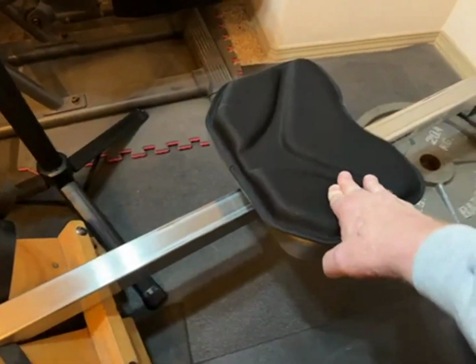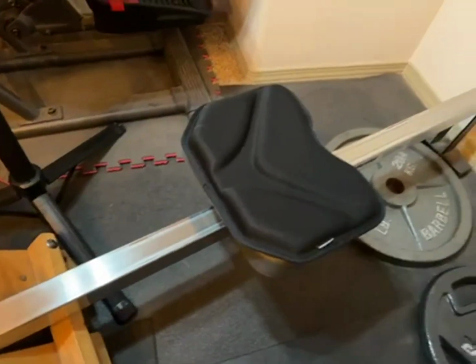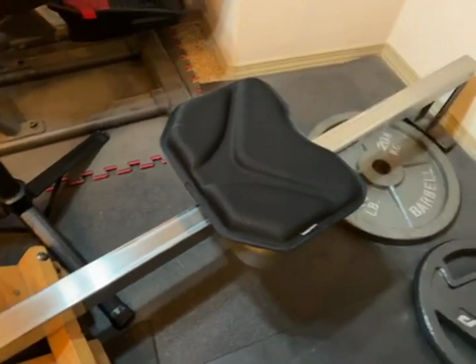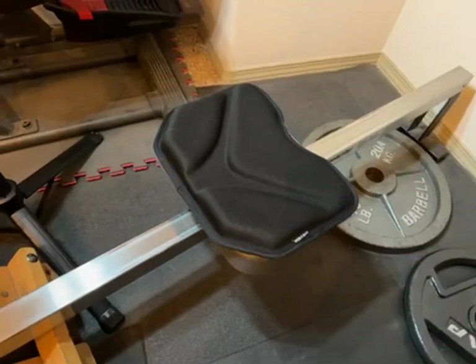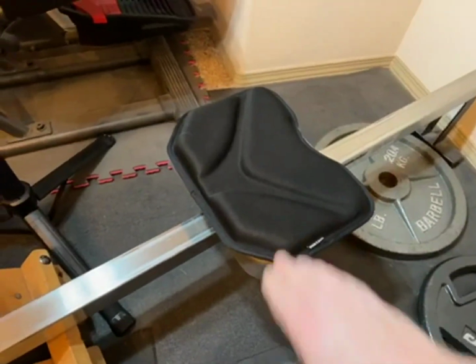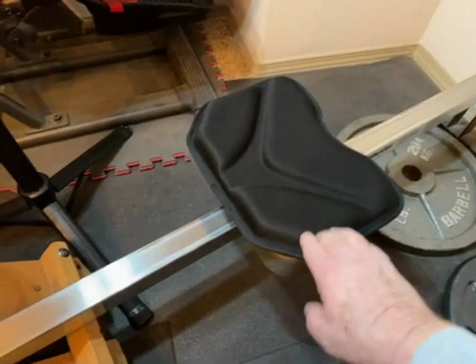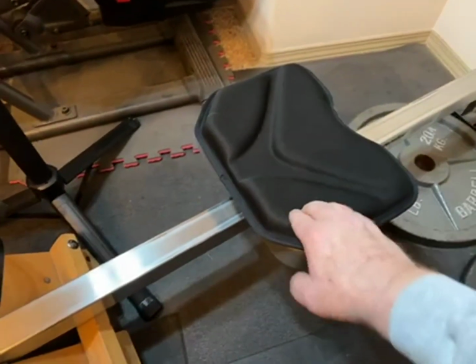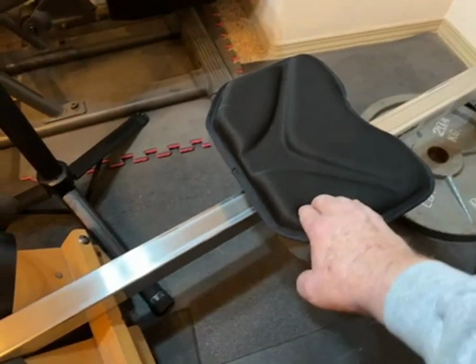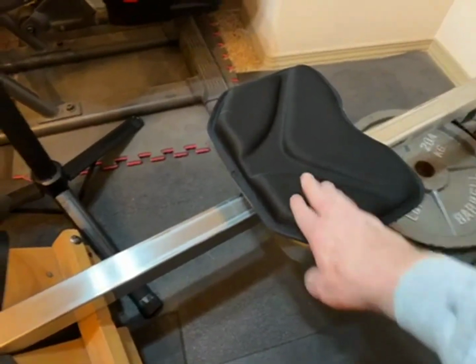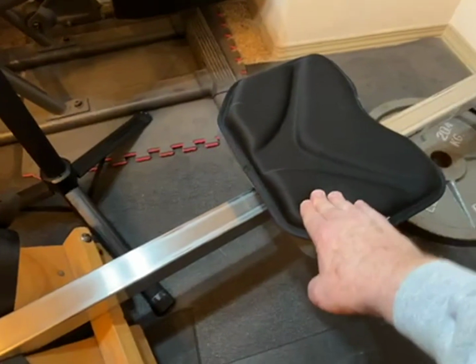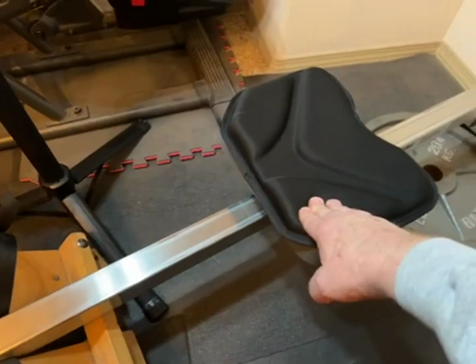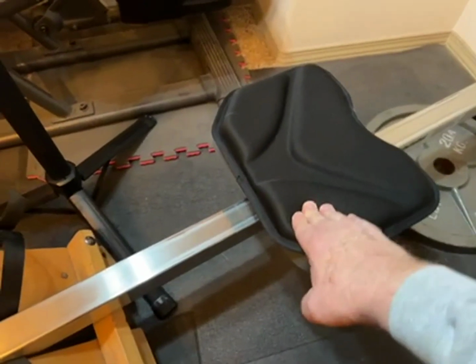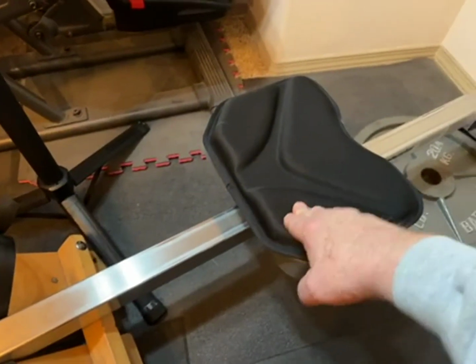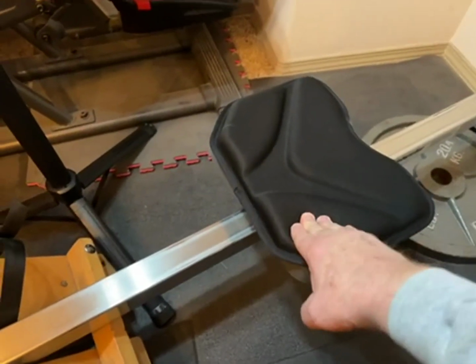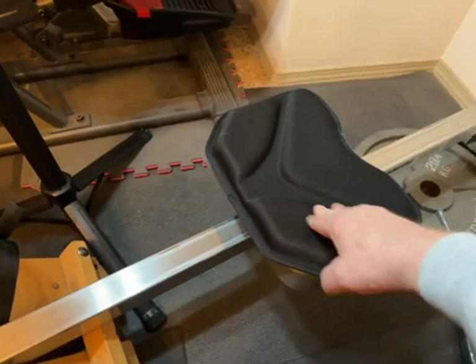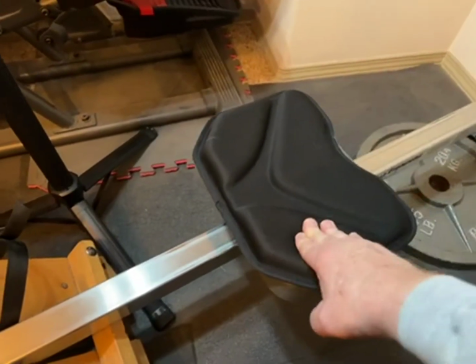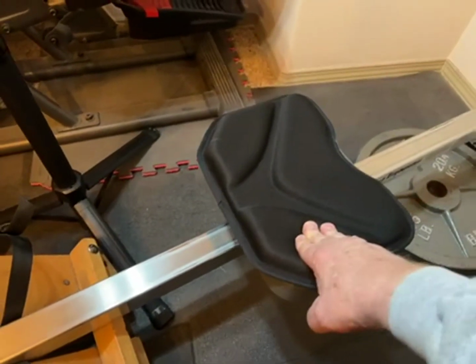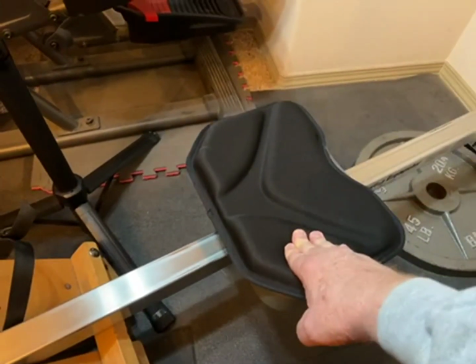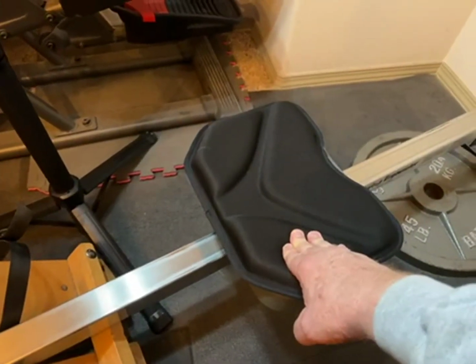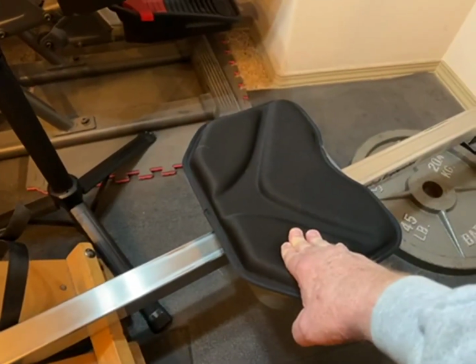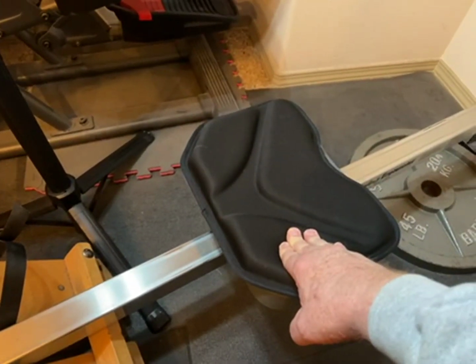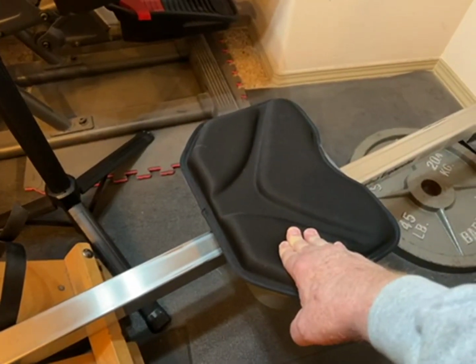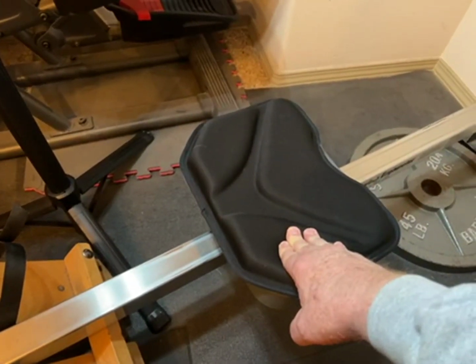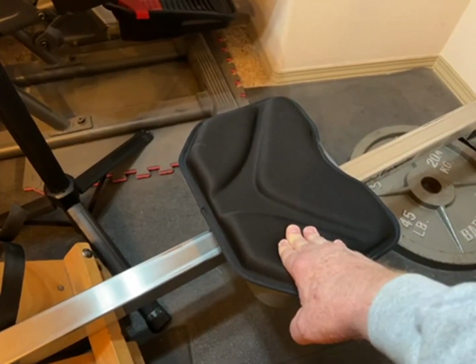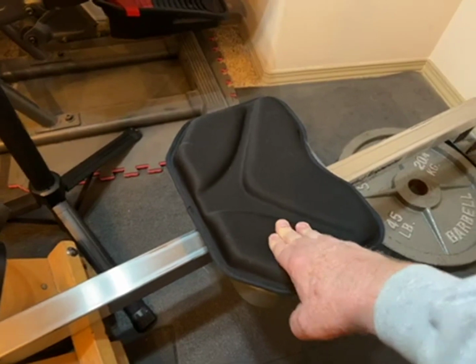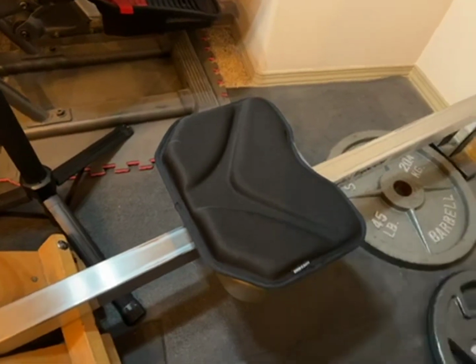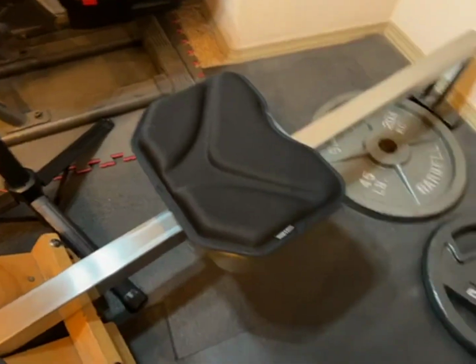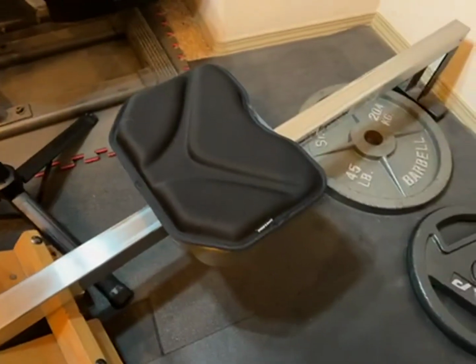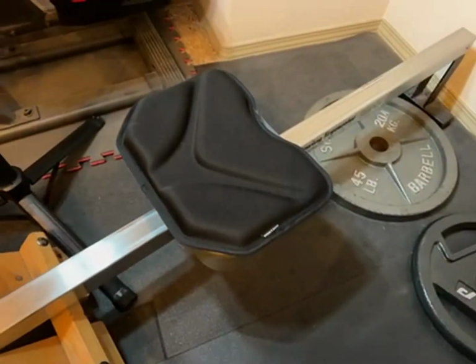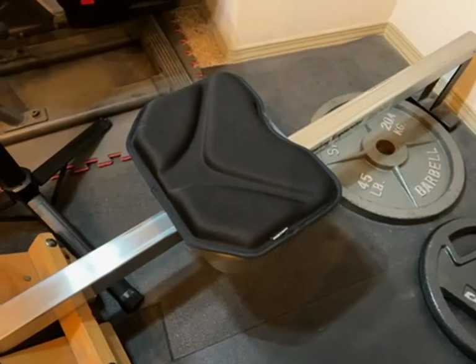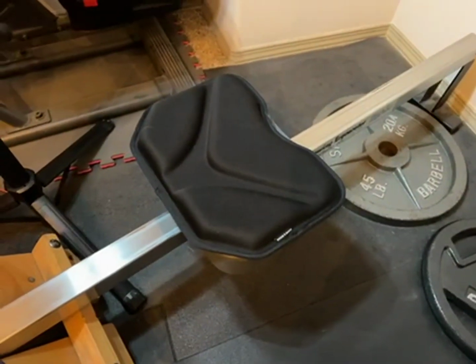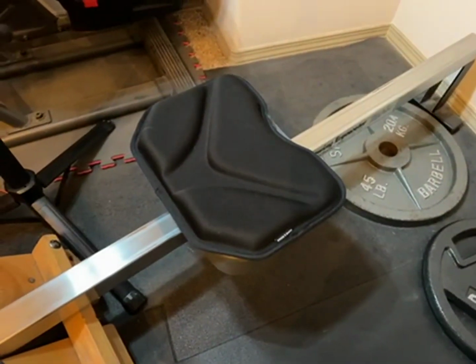It's easy to stick on. It has kind of a gel feel to it, like a gel bike seat, and is certainly a lot more comfortable.